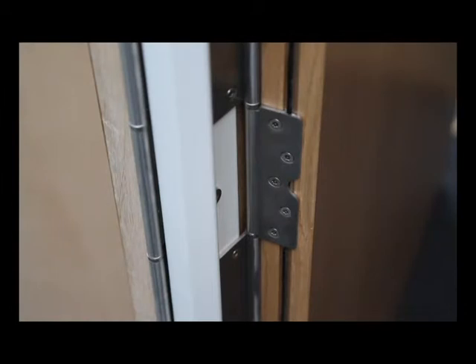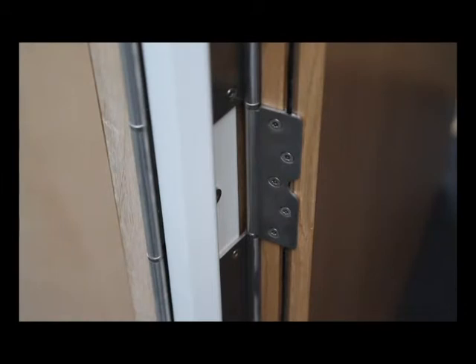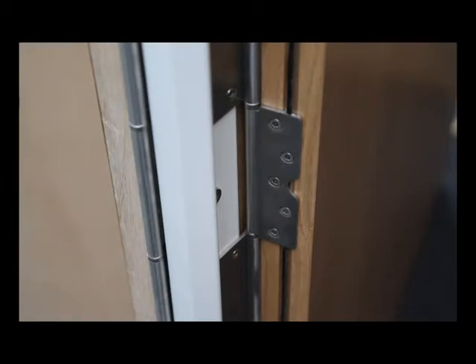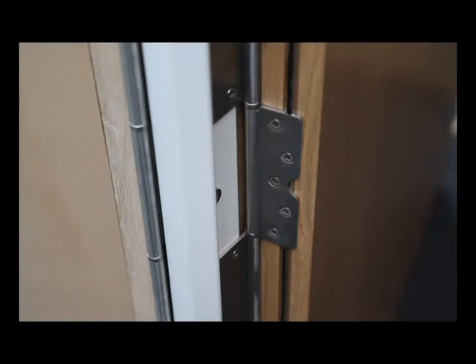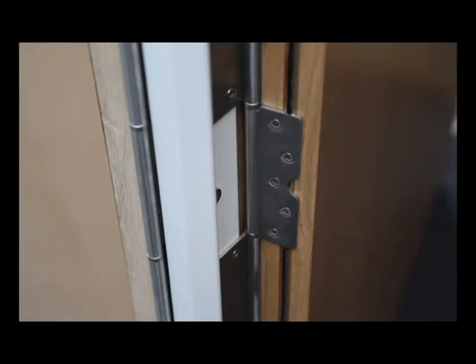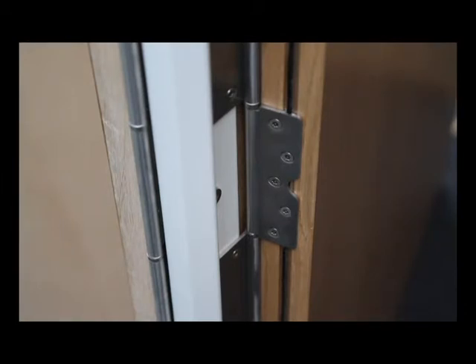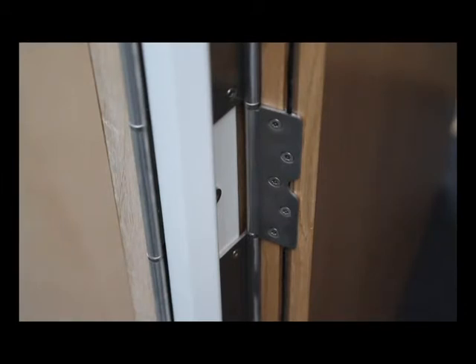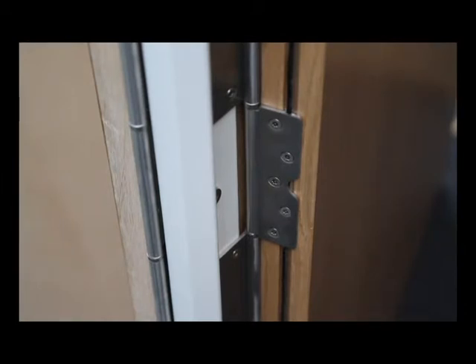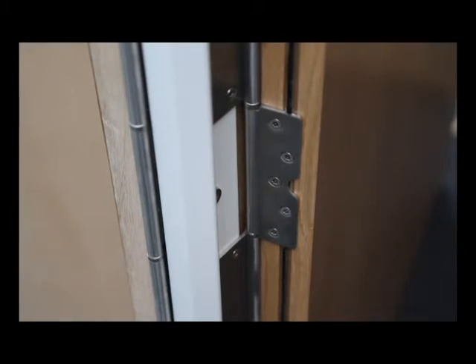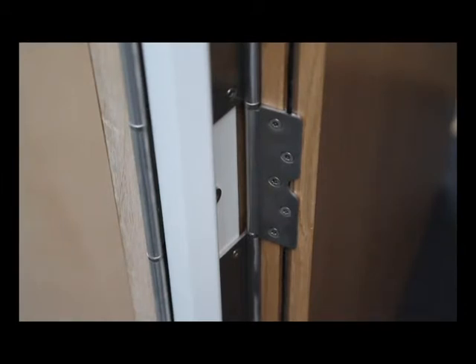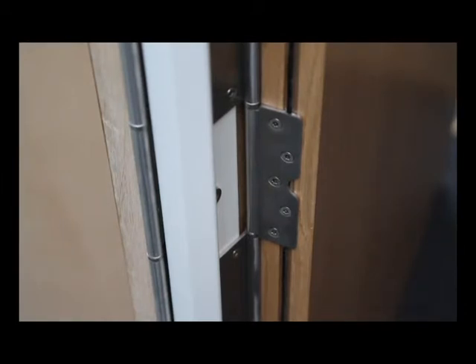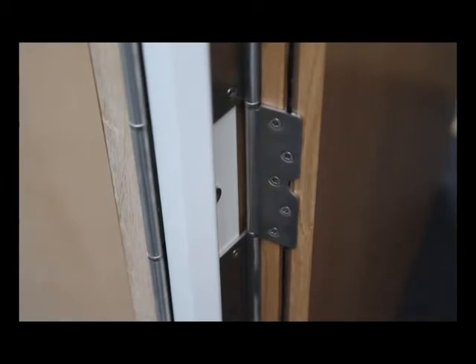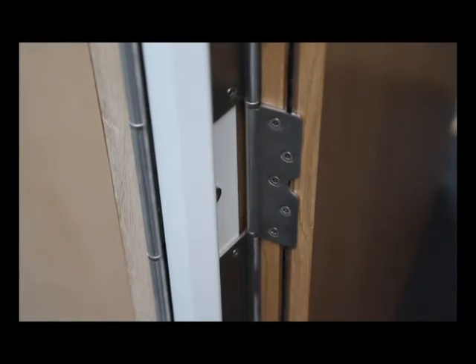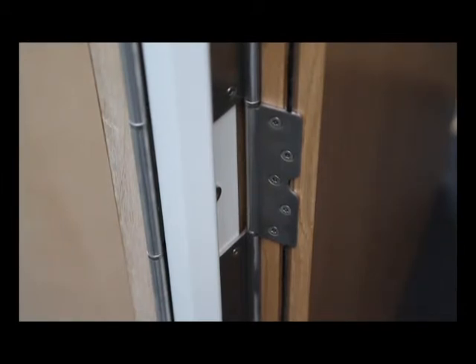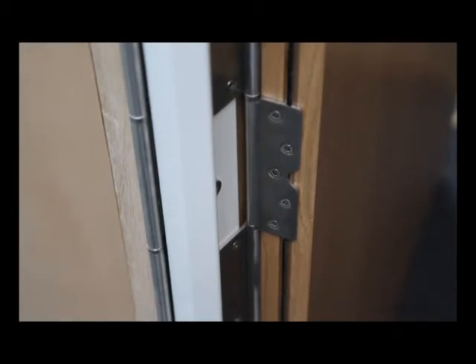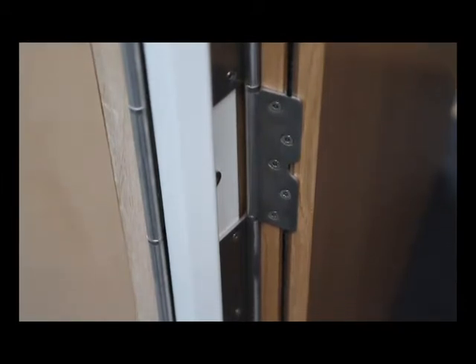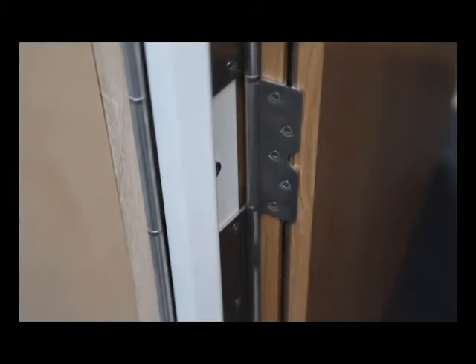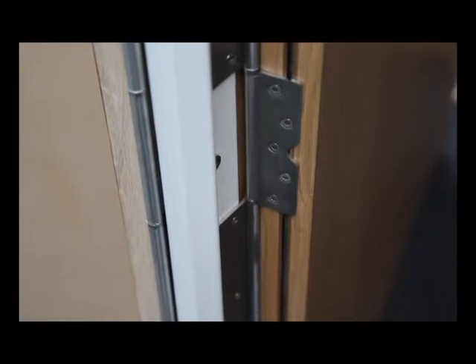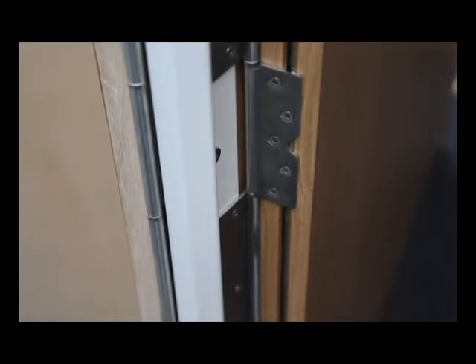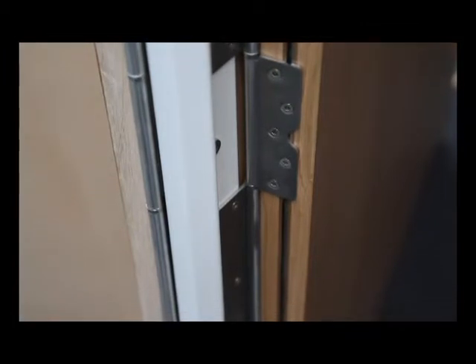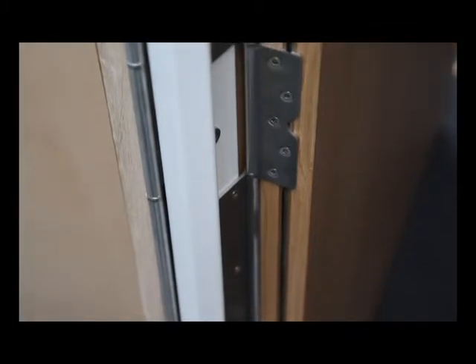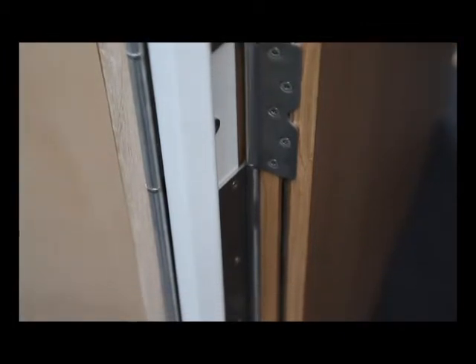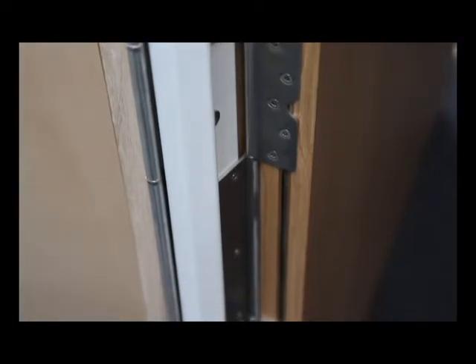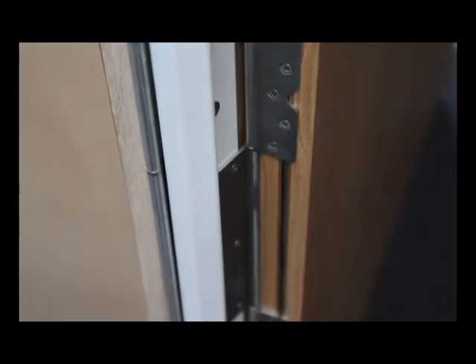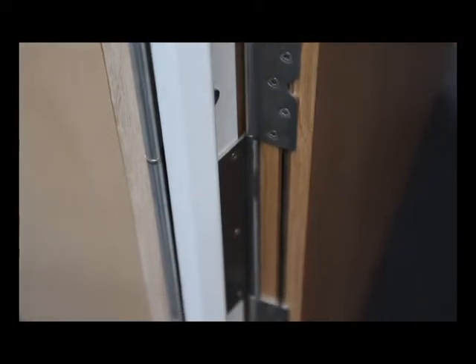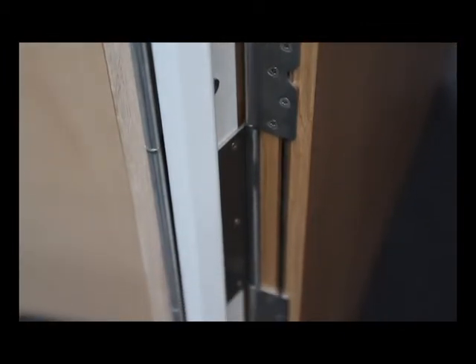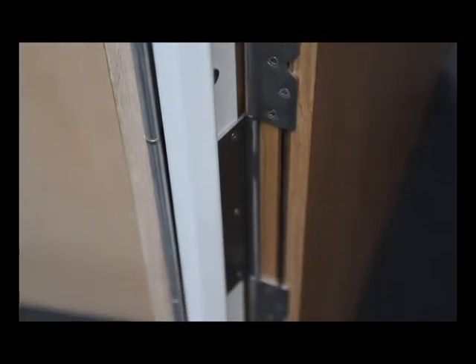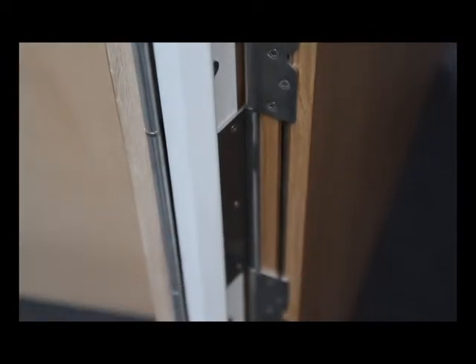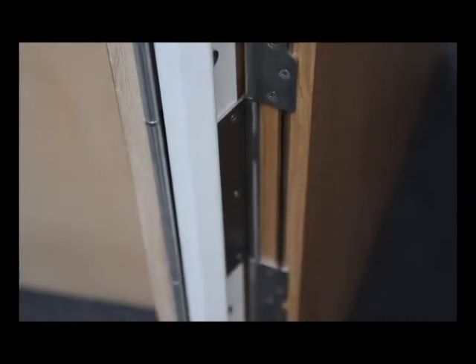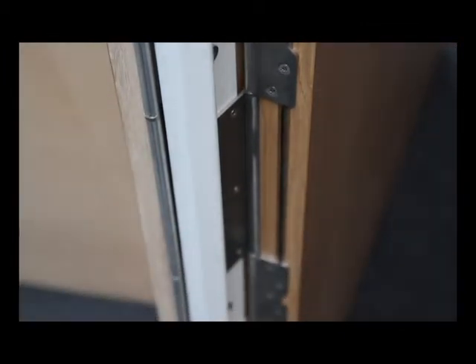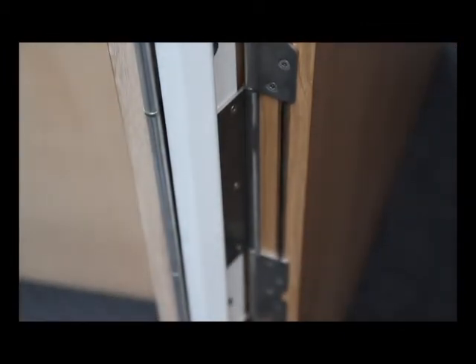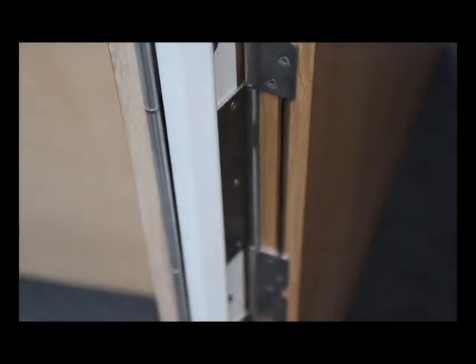The dual-way system incorporates unique interleave continuous hinges, which feature anti-ligature end tips and provide a minimal gap between the door and the frame.